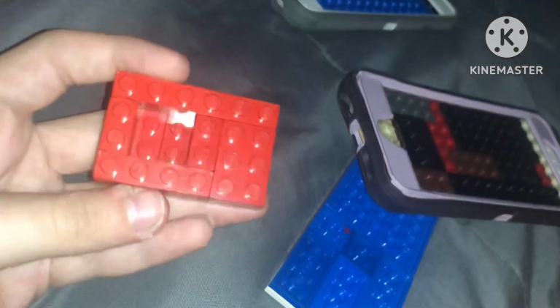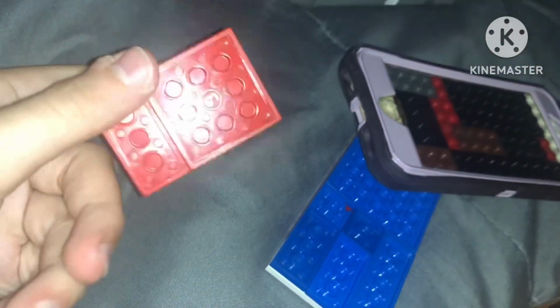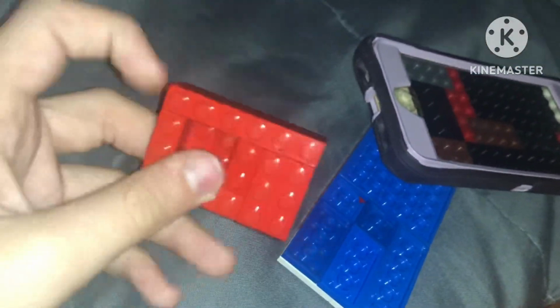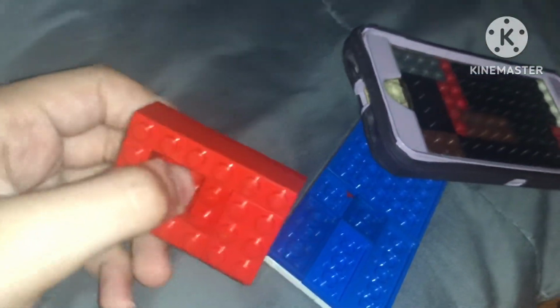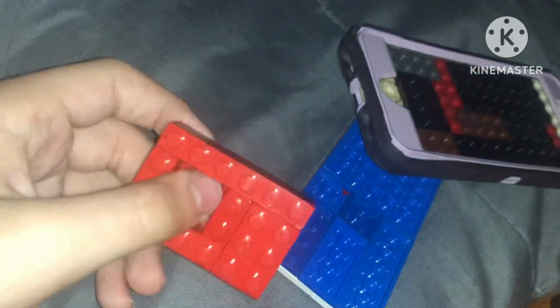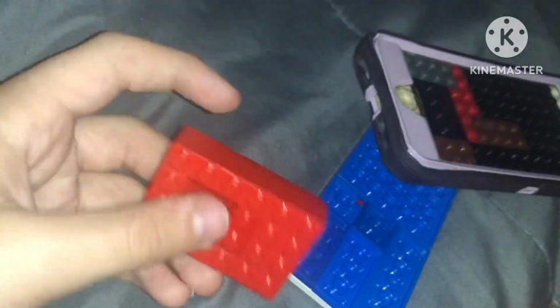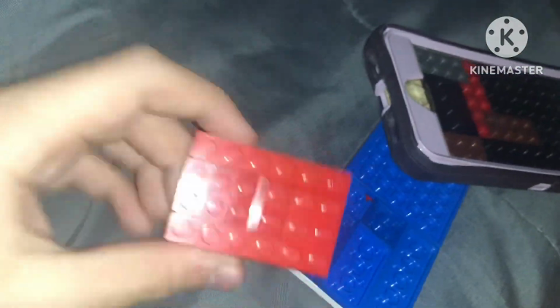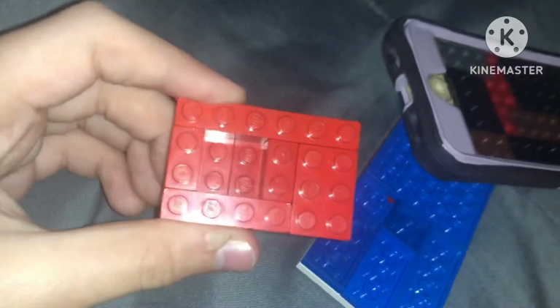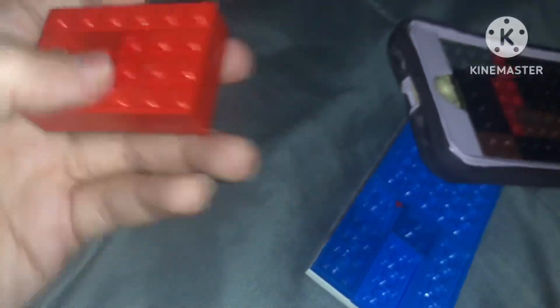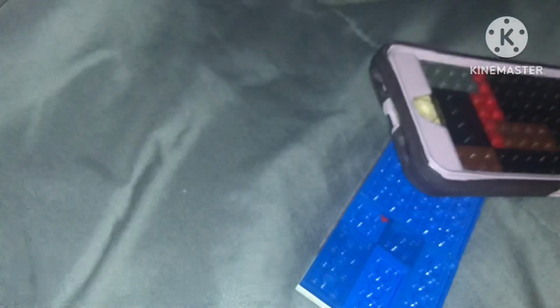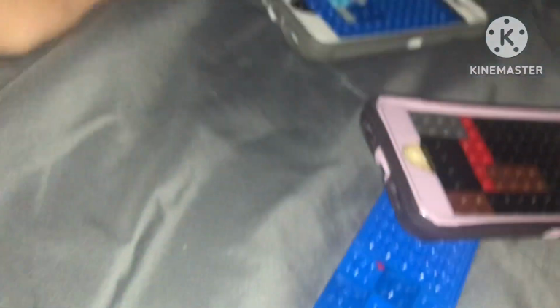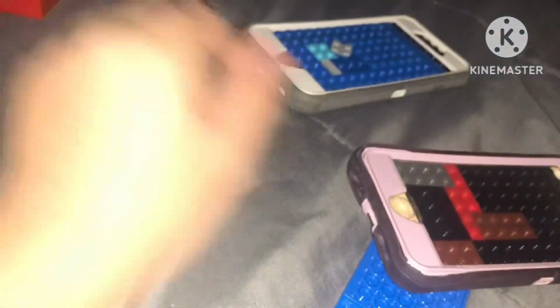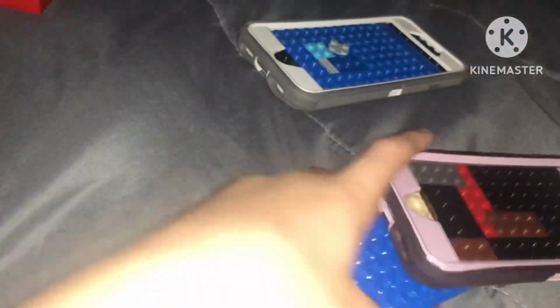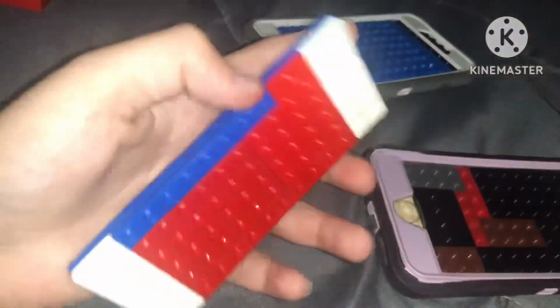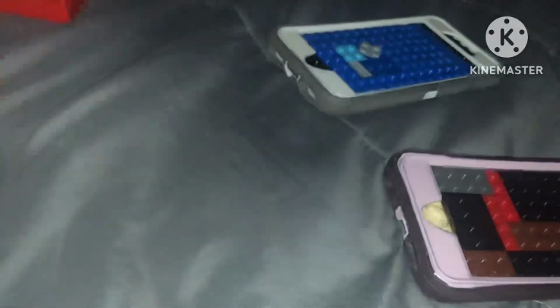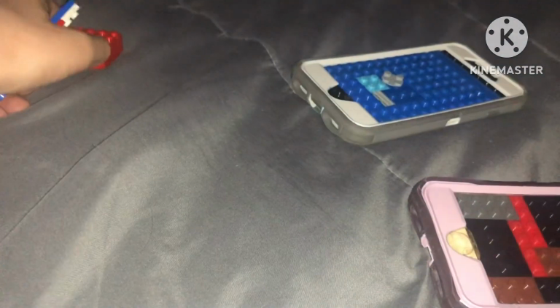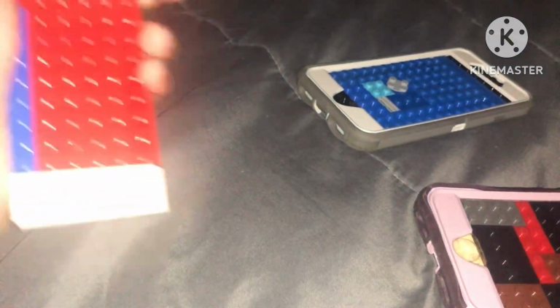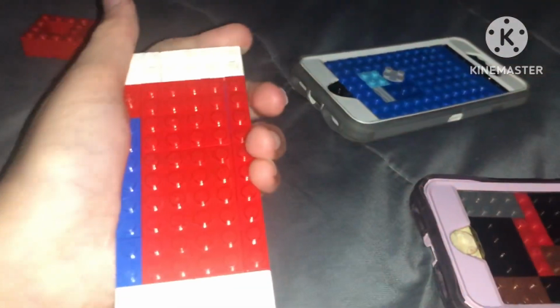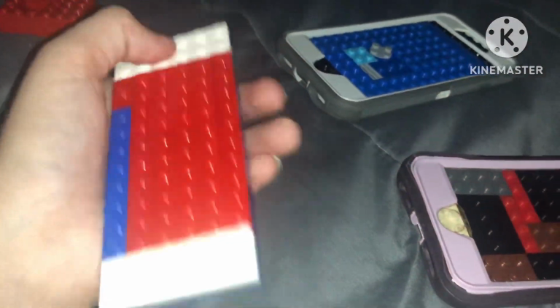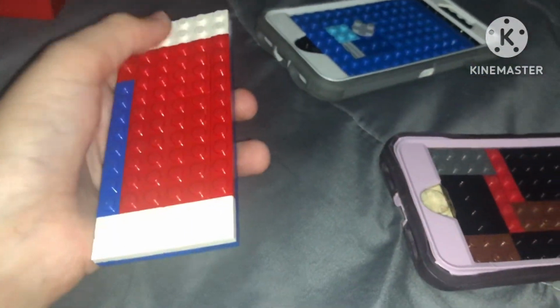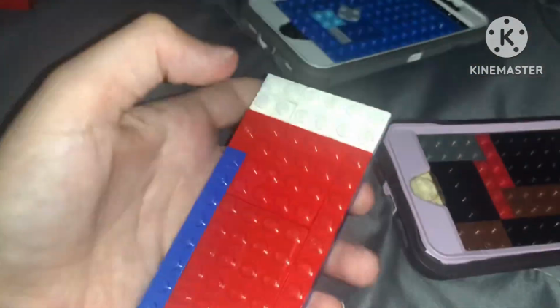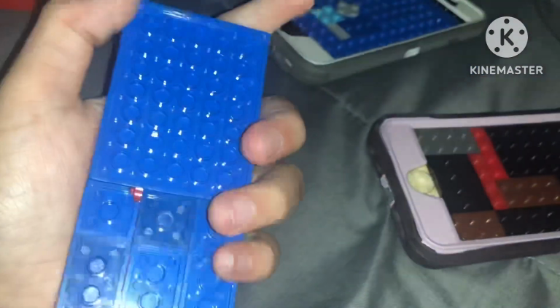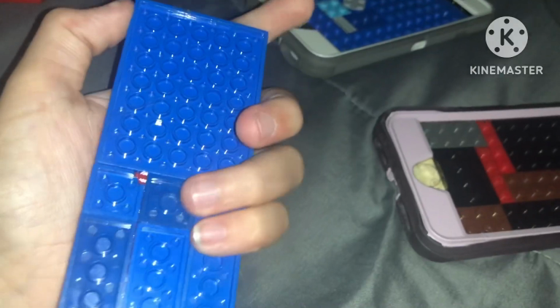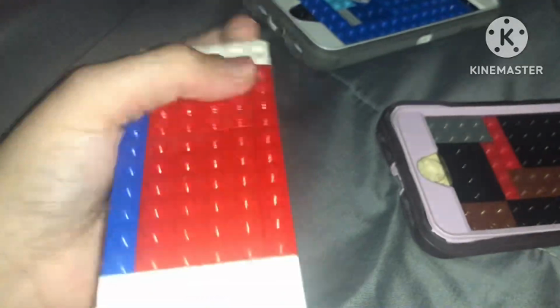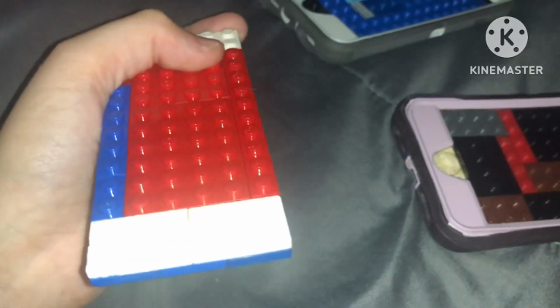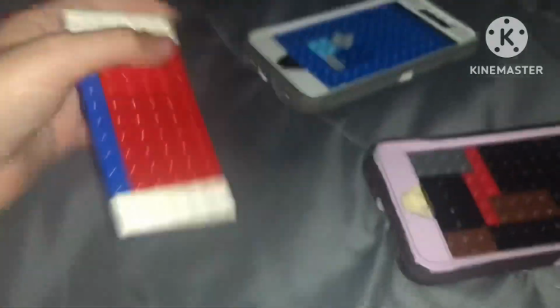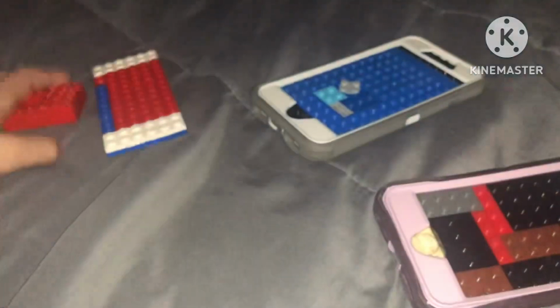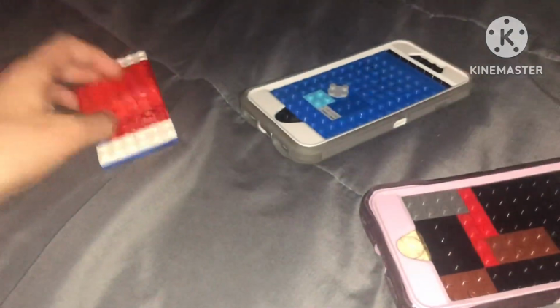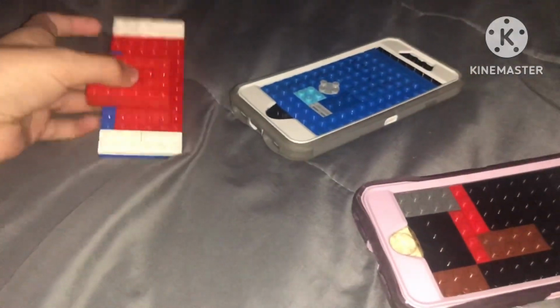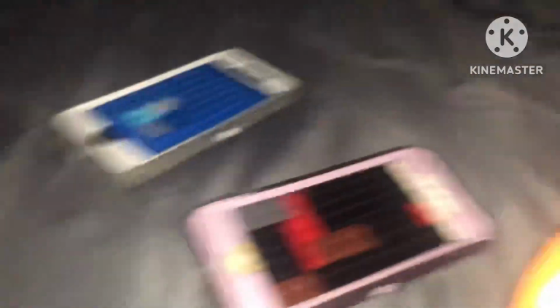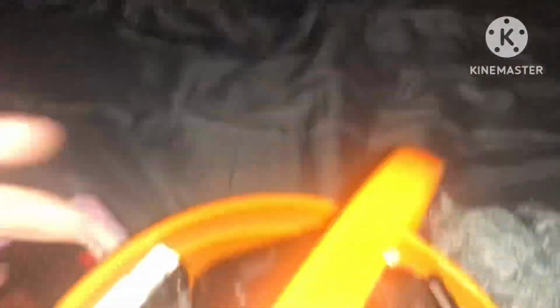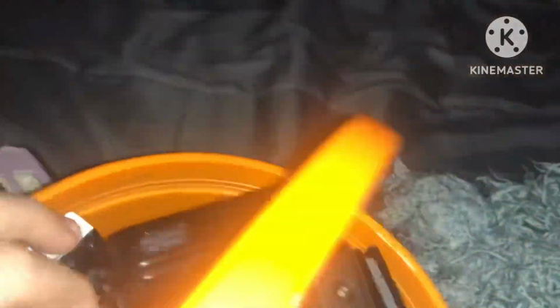iPod Apple second generation, and iPod 6th generation, which just died. I have two iPods here.